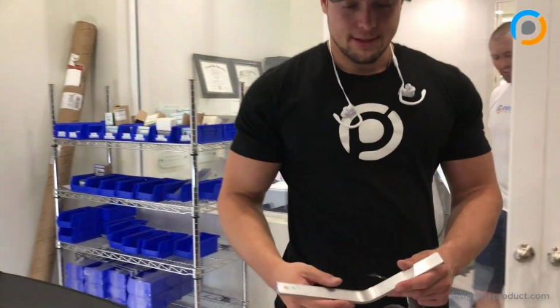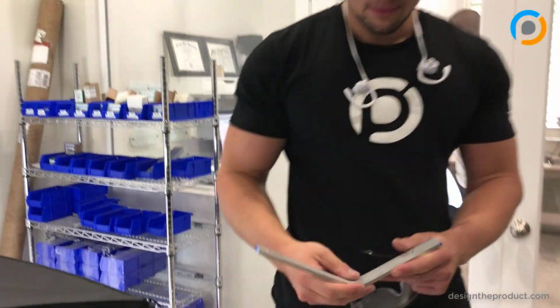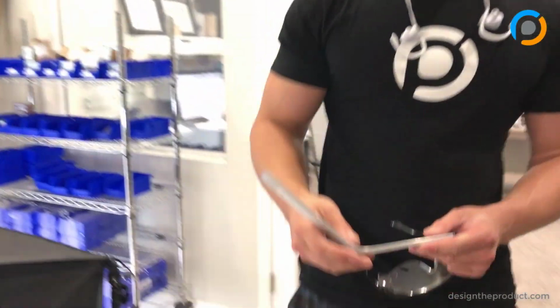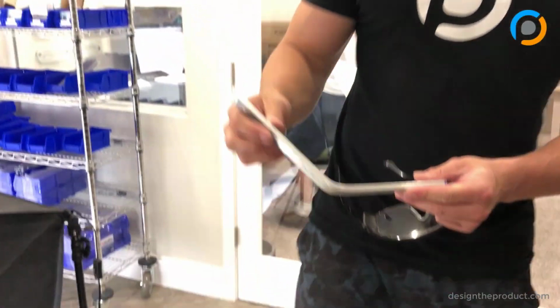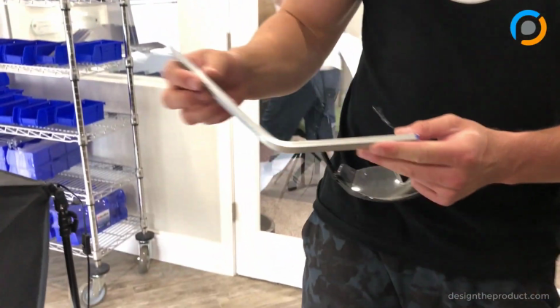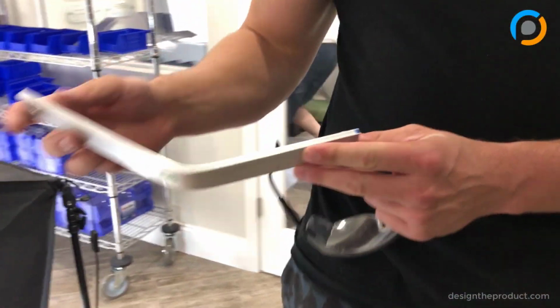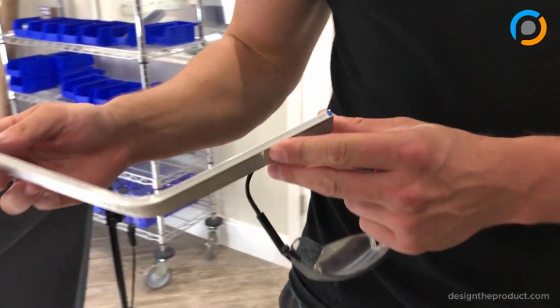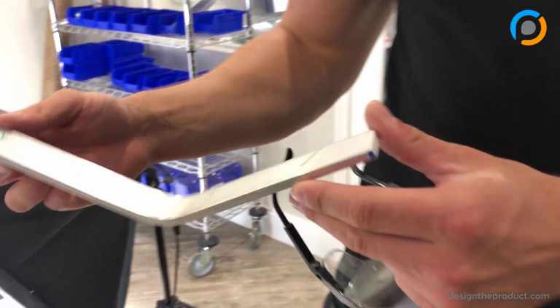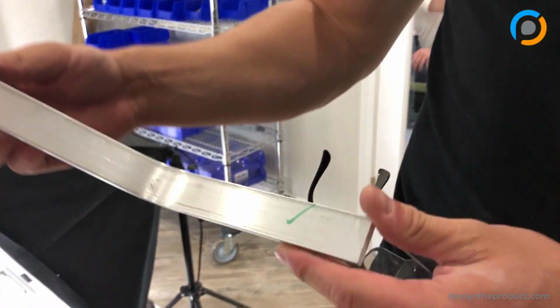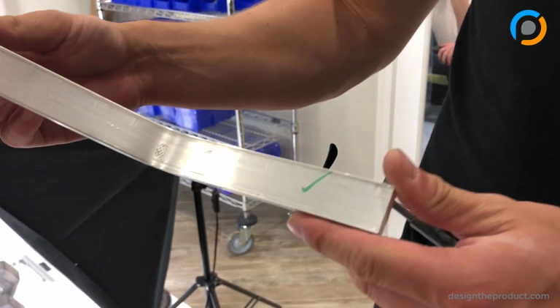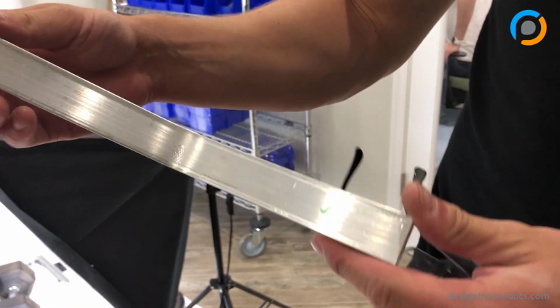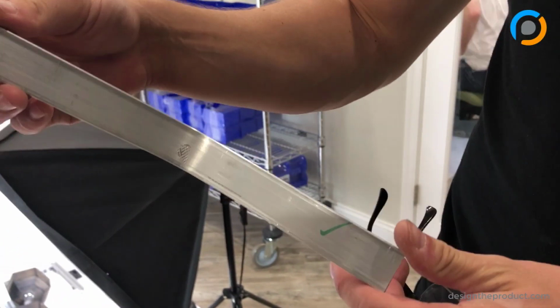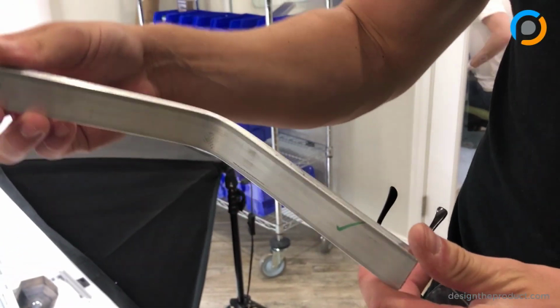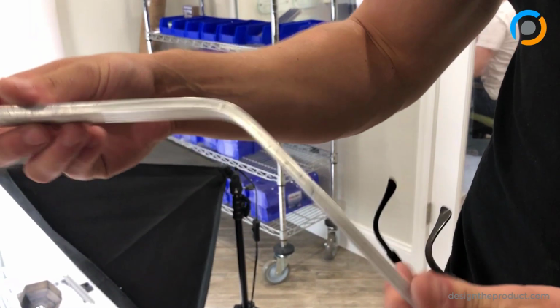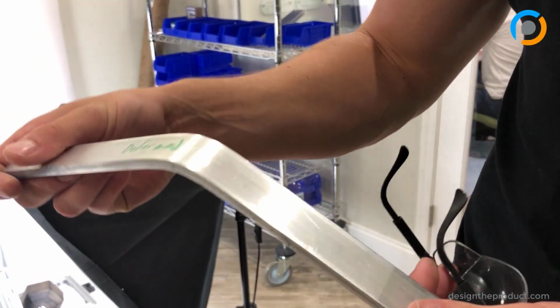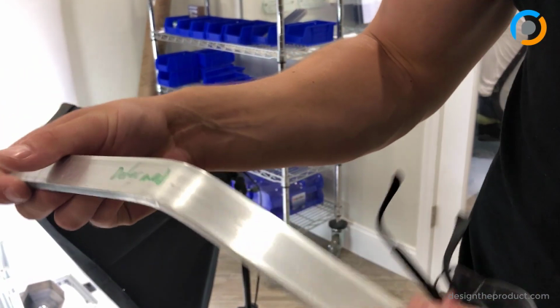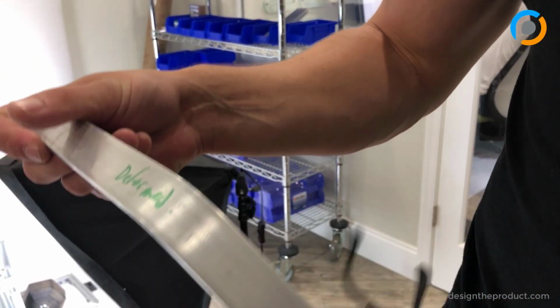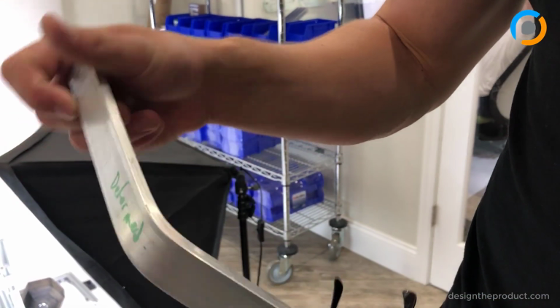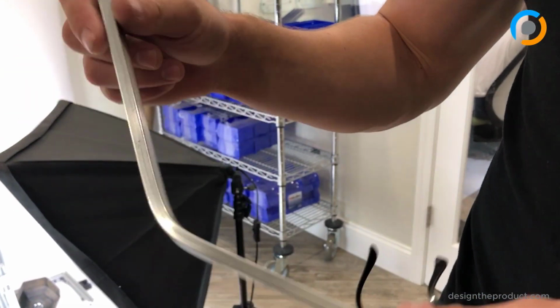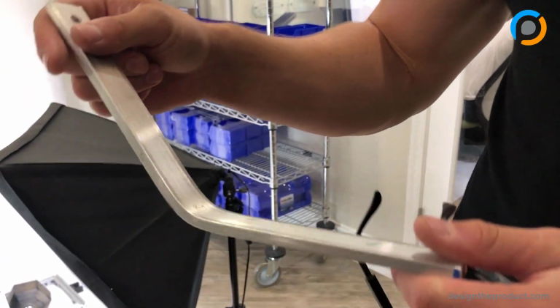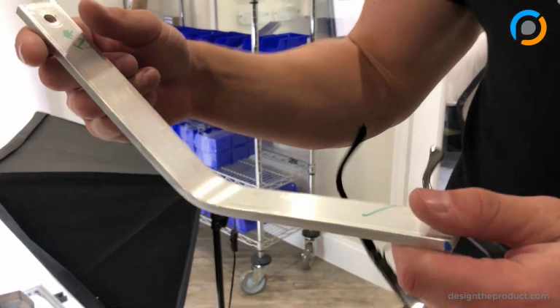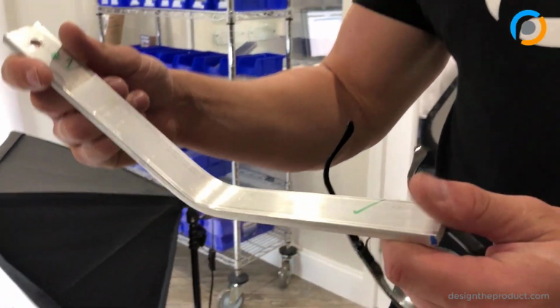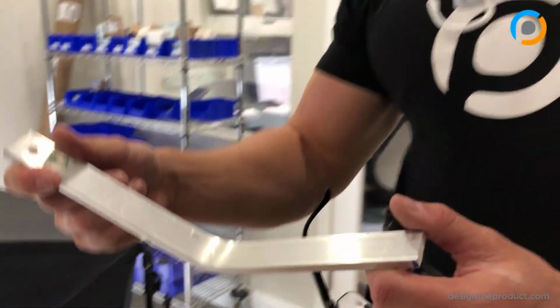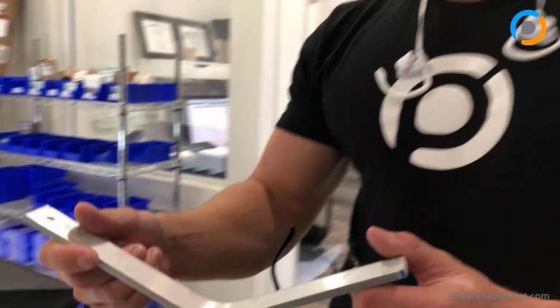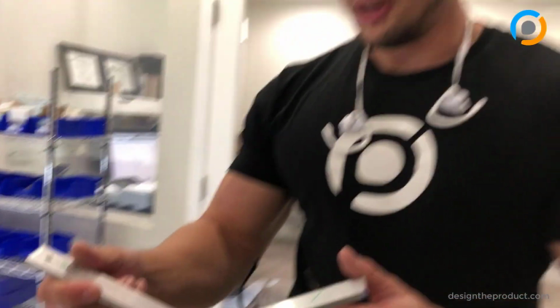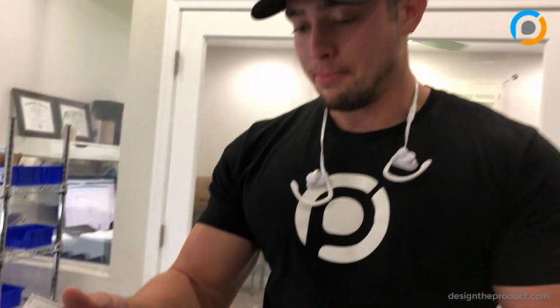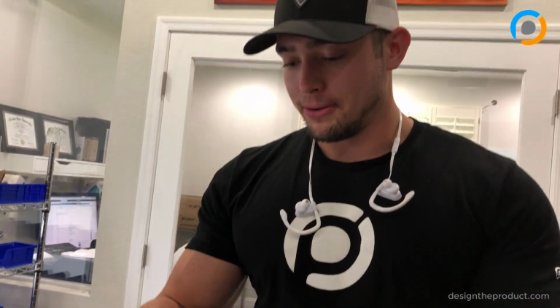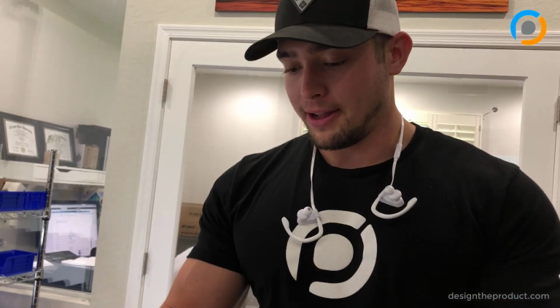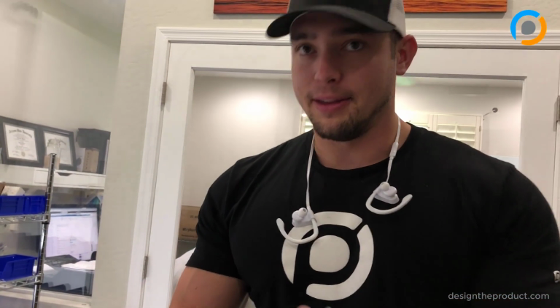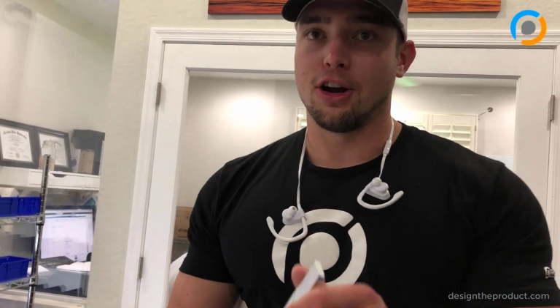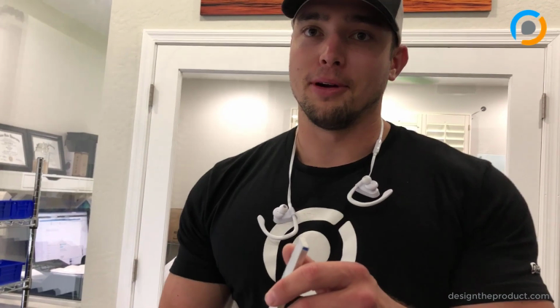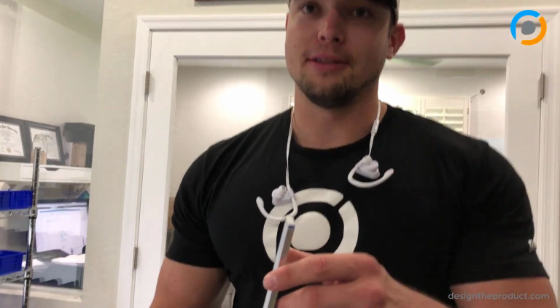The aluminum part didn't break, but we got a nice bend out of it. All in all, I think it put up a better fight than the carbon fiber part did.